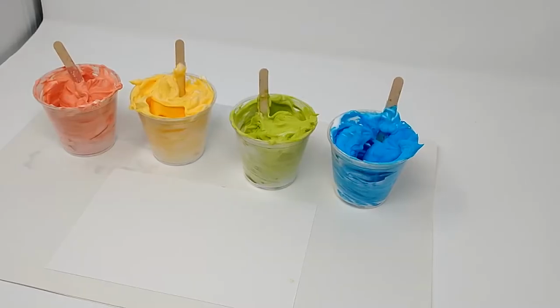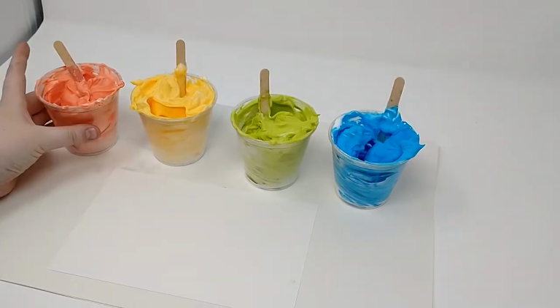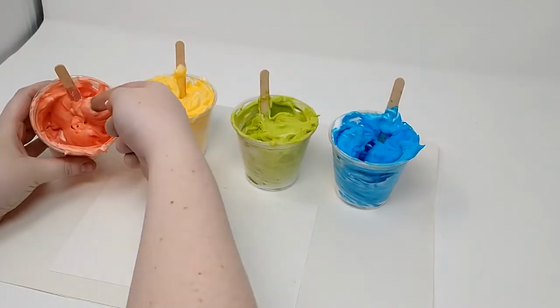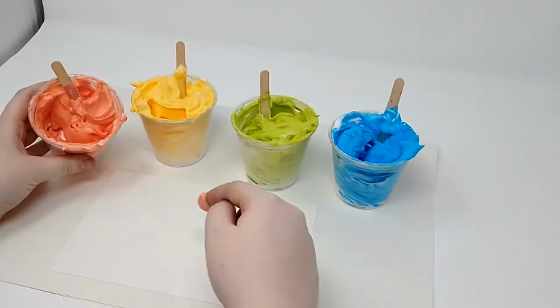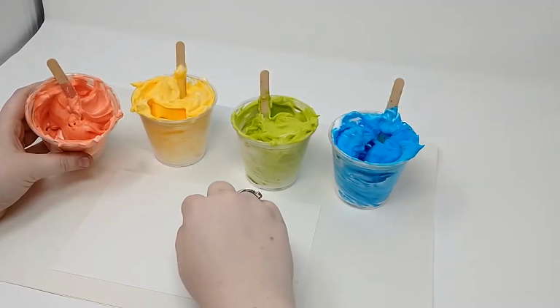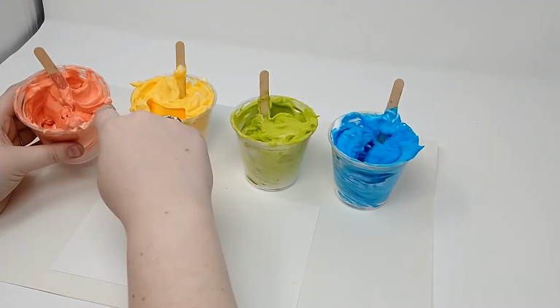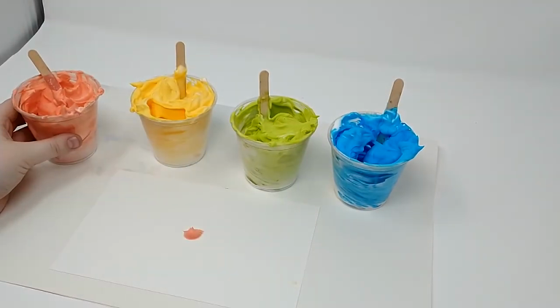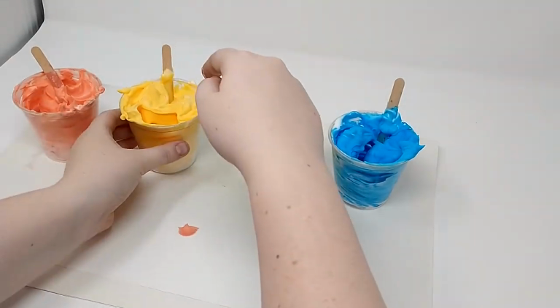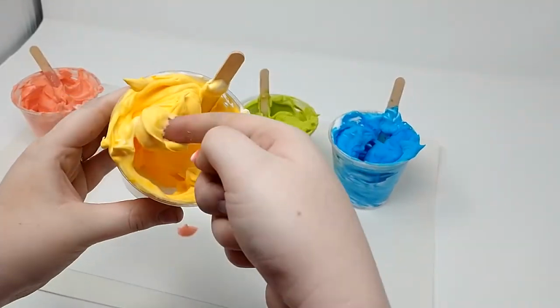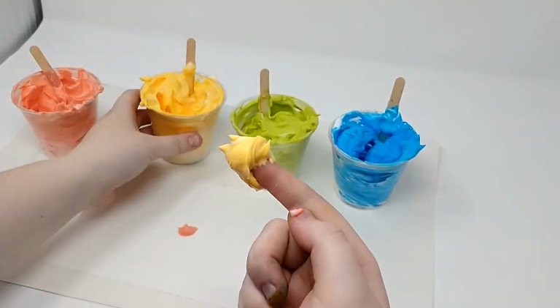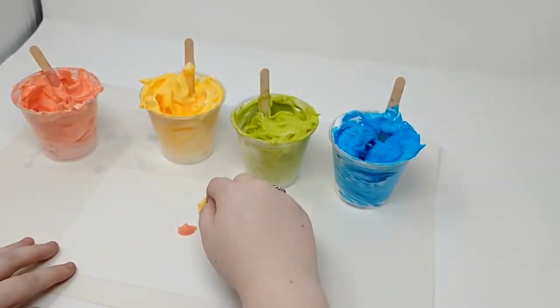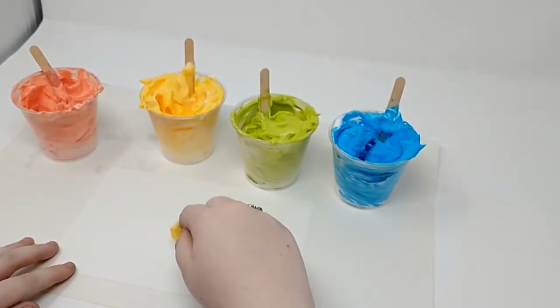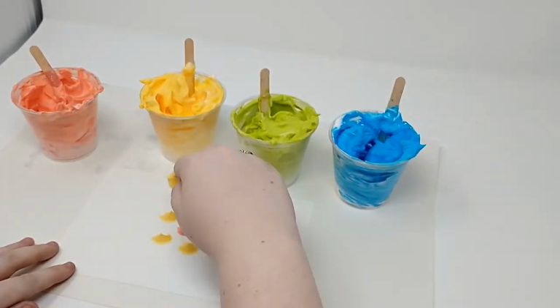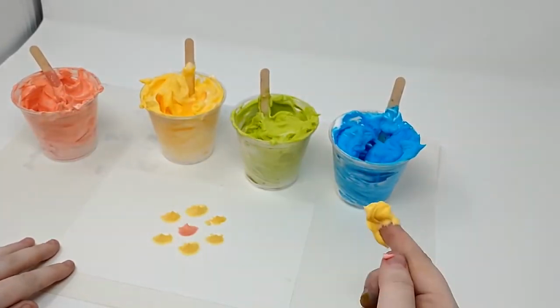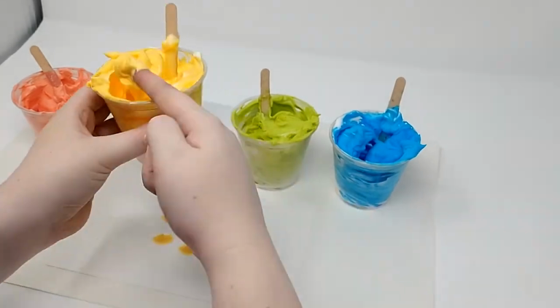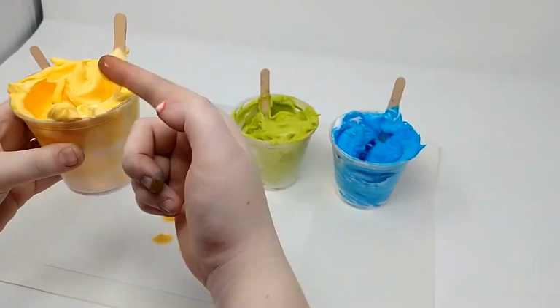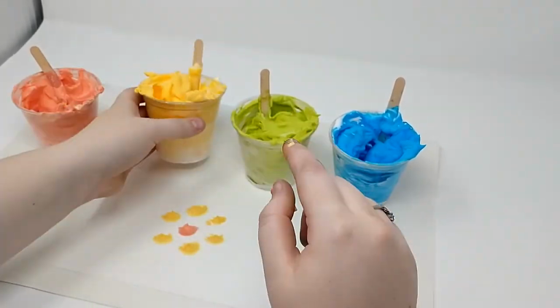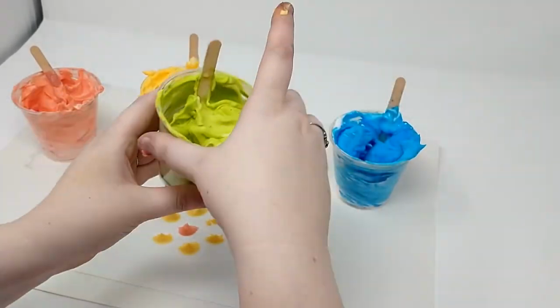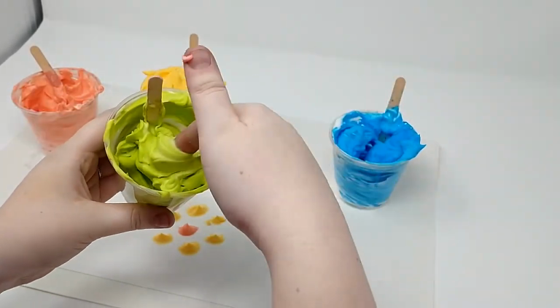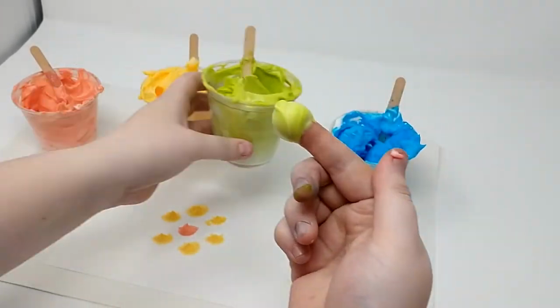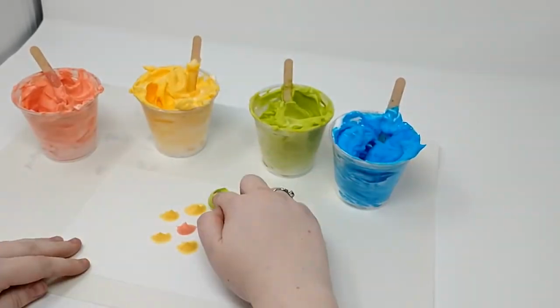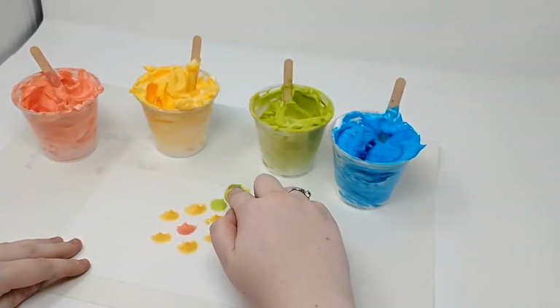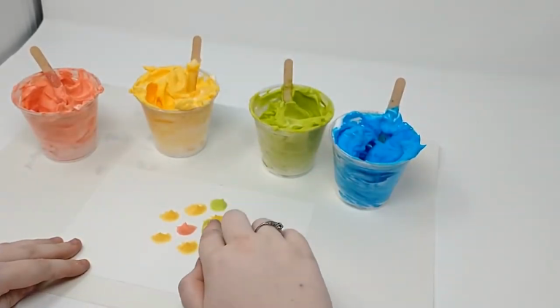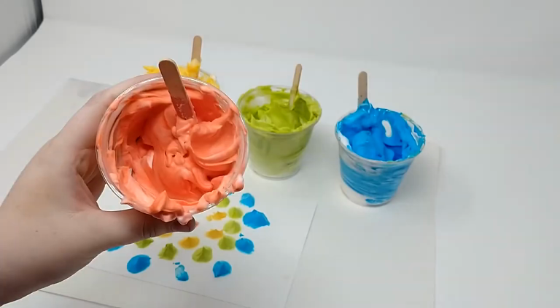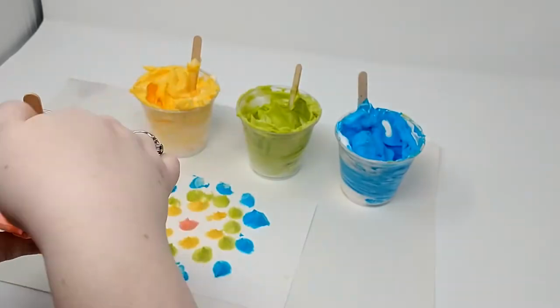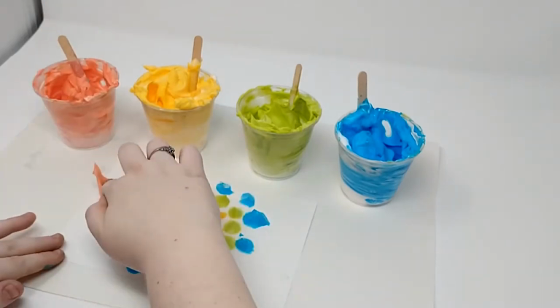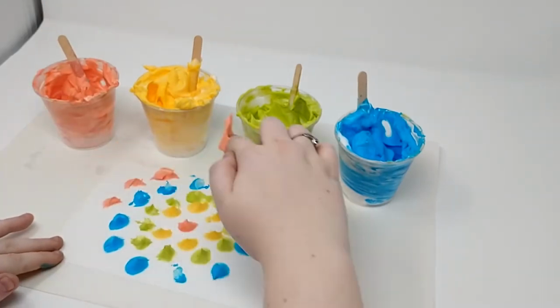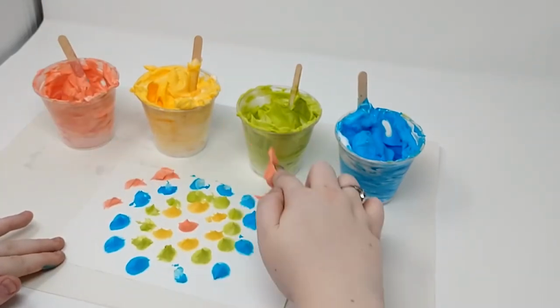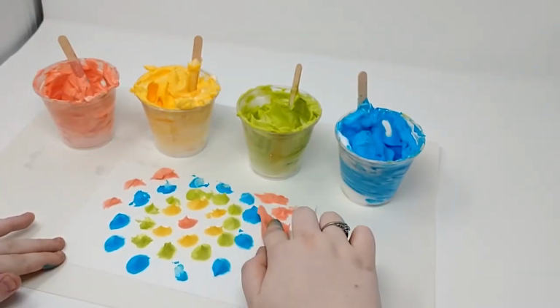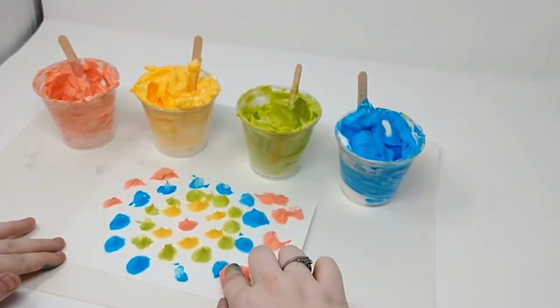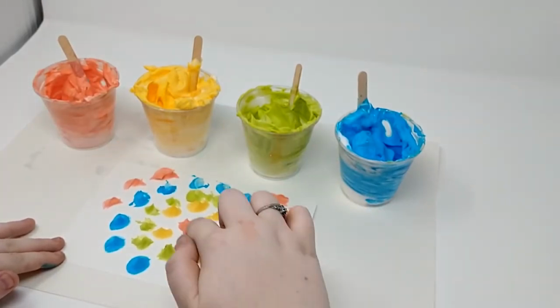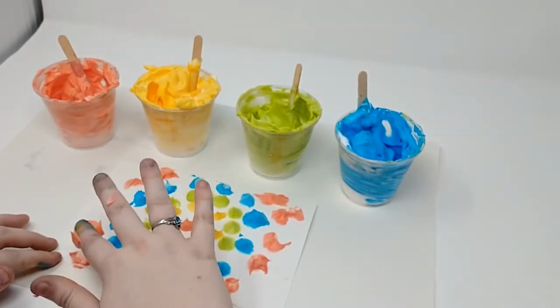We are going to dip our finger into the first paint and dot it in the middle of our paper. With the next color, we are going to dot a circle around that color. Then pick our next color and do a circle around that. And then we just keep going.